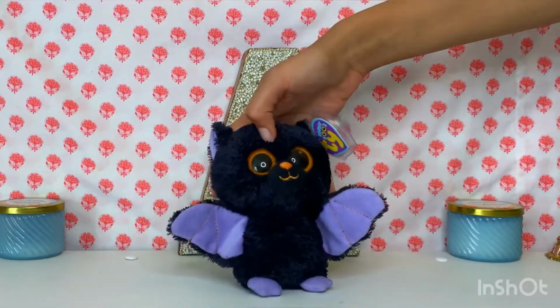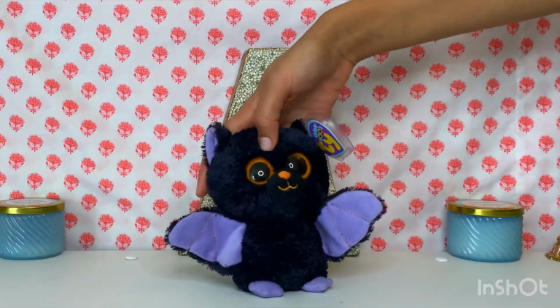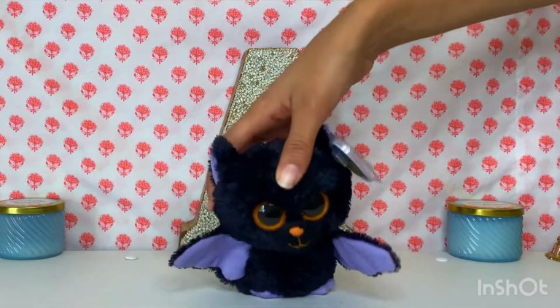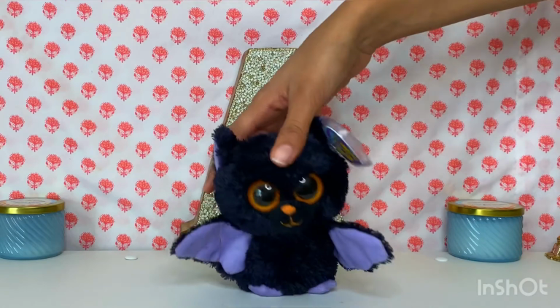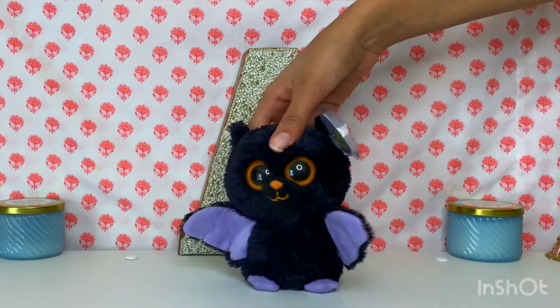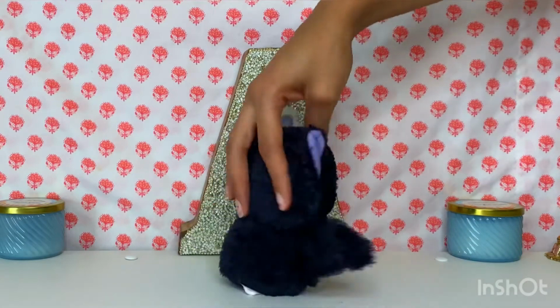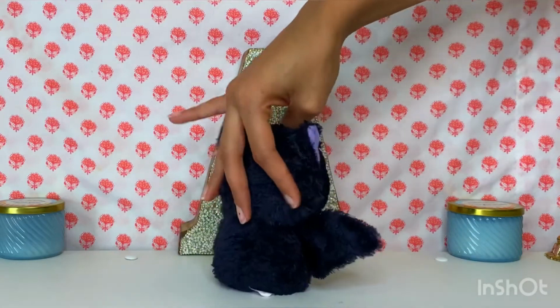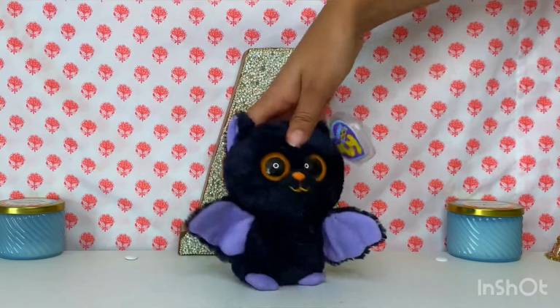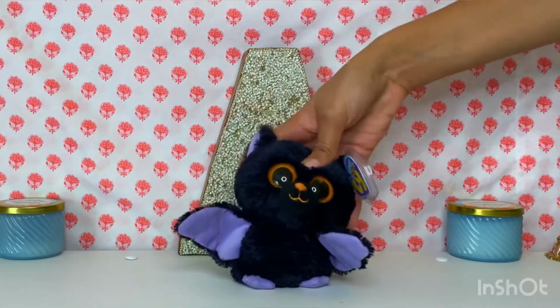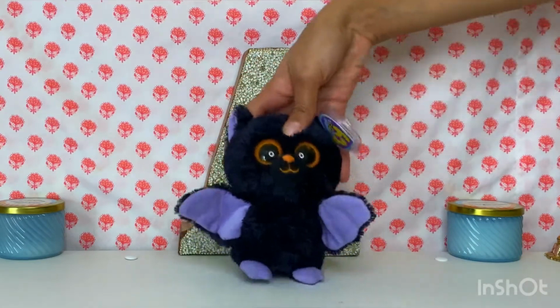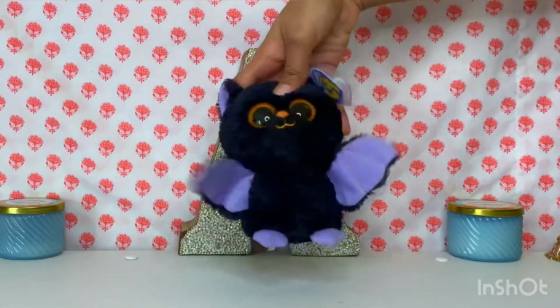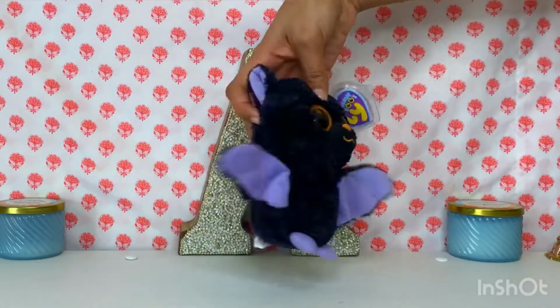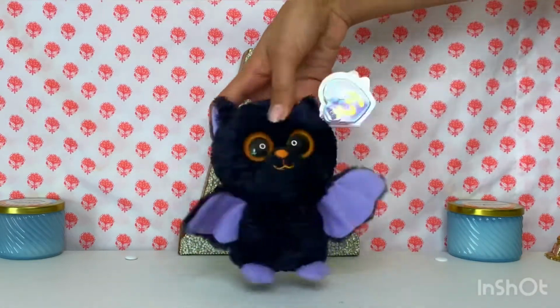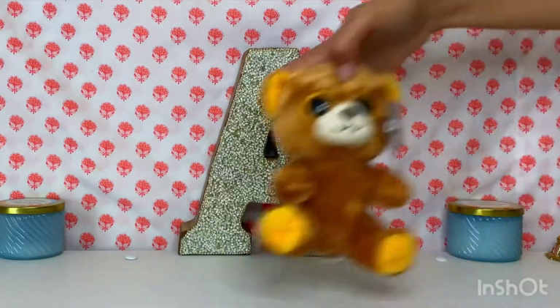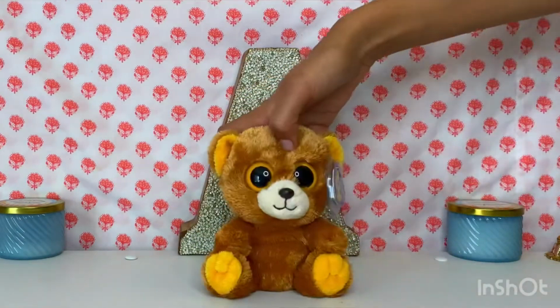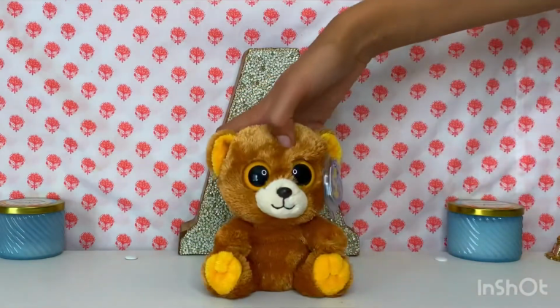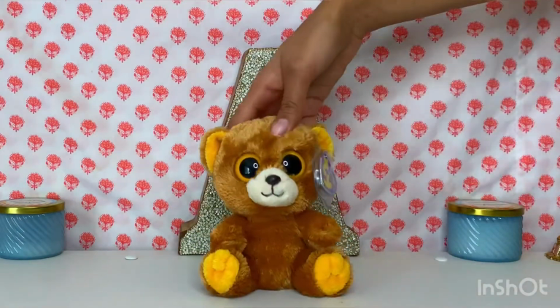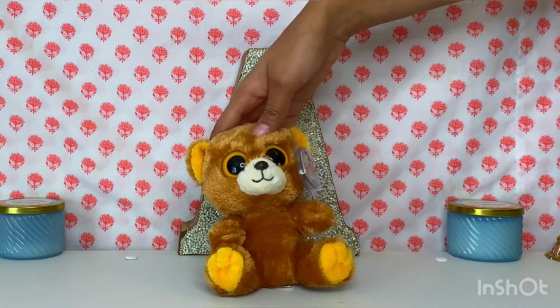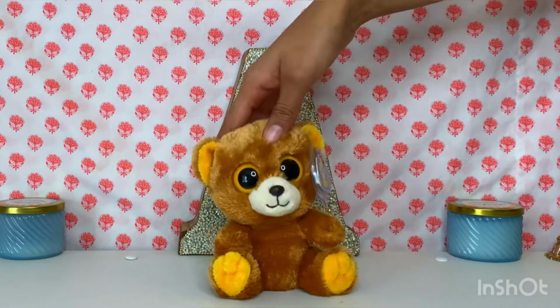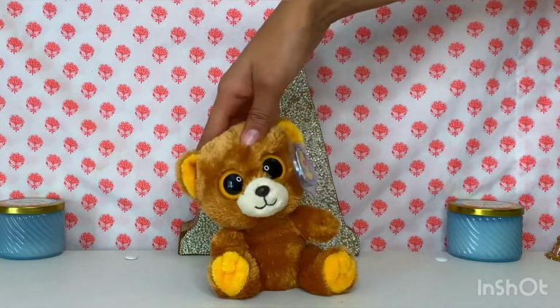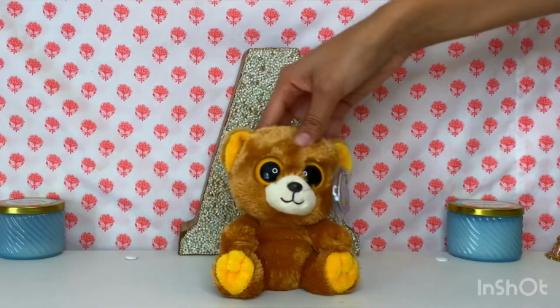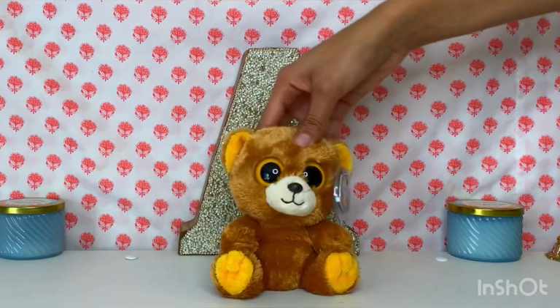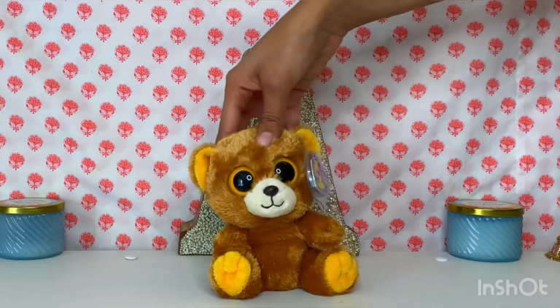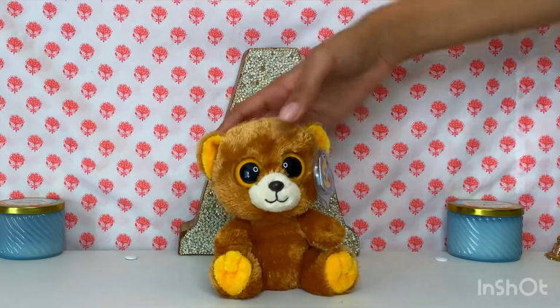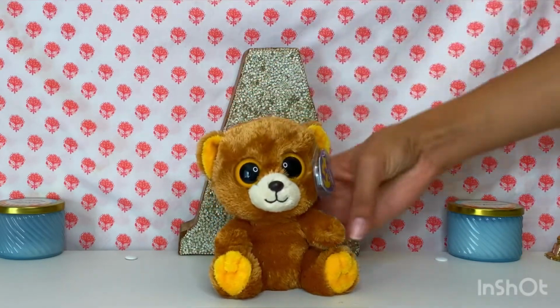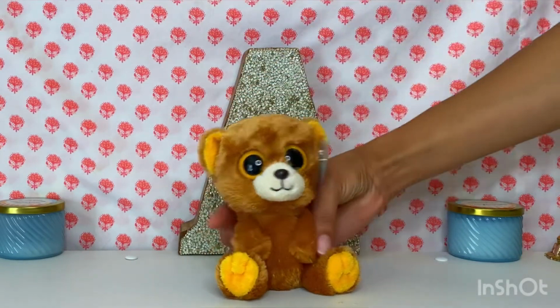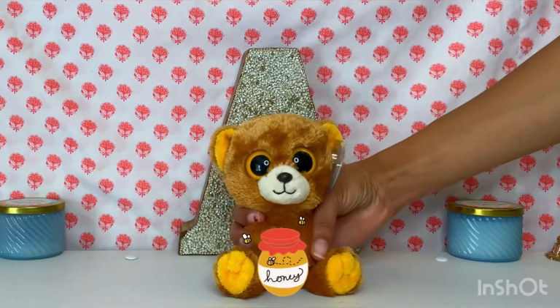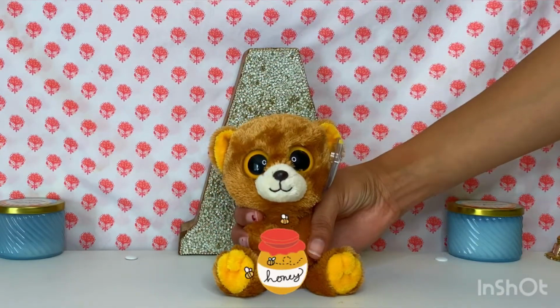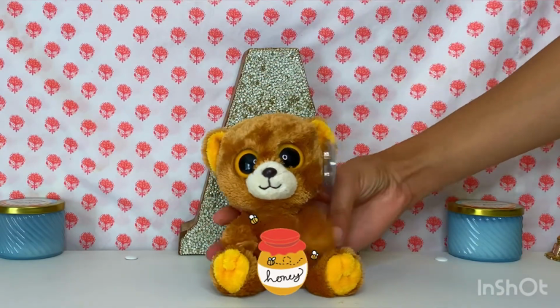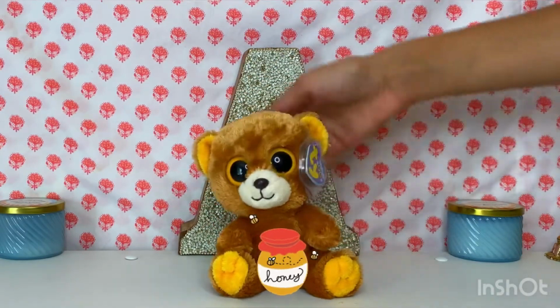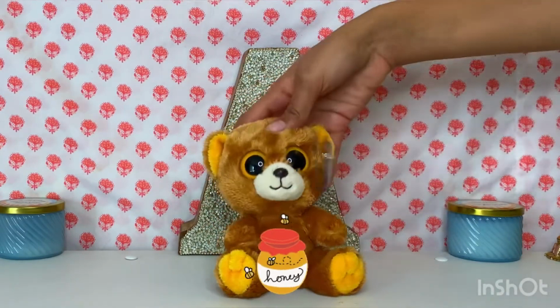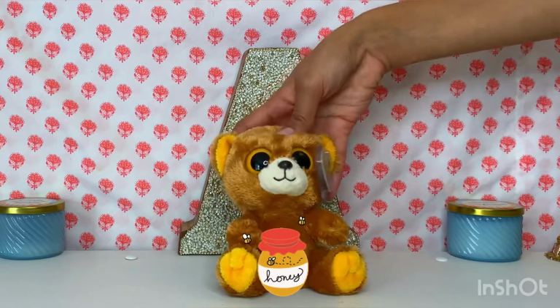Then I have Swoops — I actually put him in a category of my Halloween beanie boos, he is just a bat. Then we have Honey. I love the colors of this one so much. I wish they were holding like a honey jar or something — that would be so adorable.